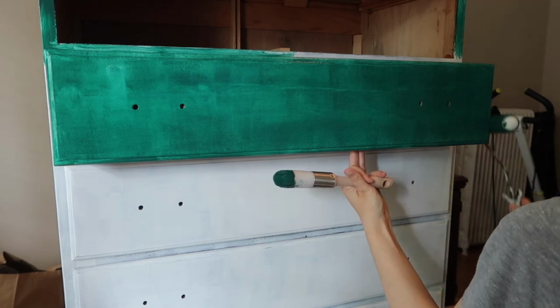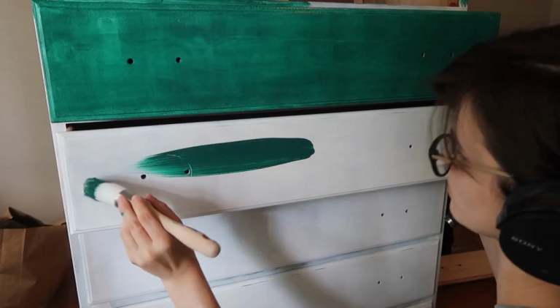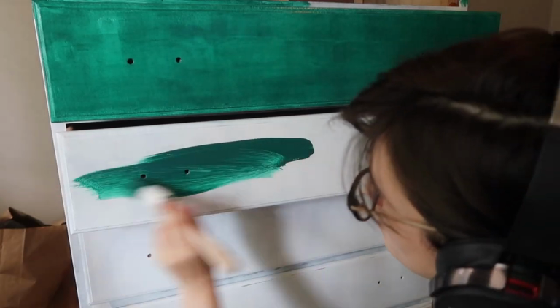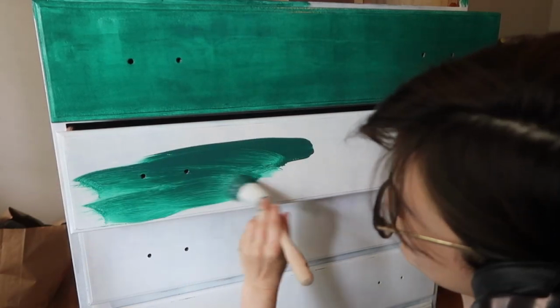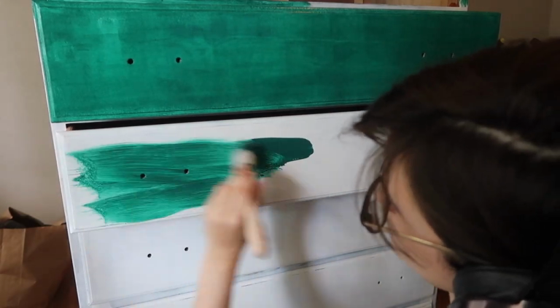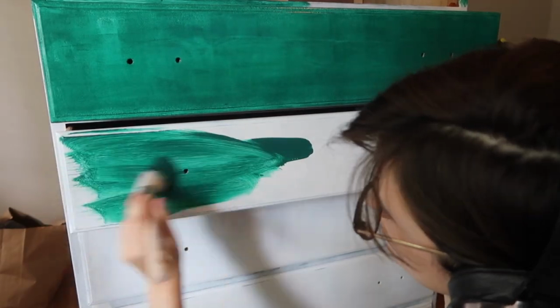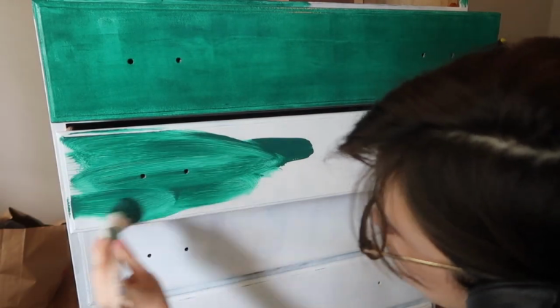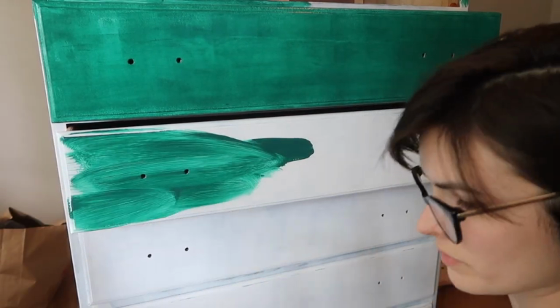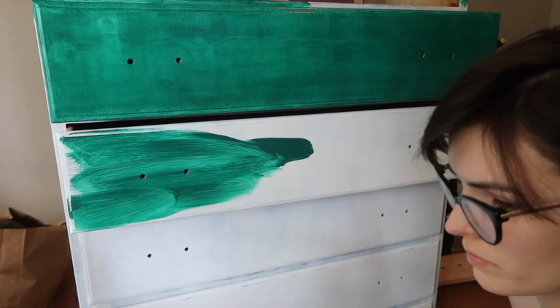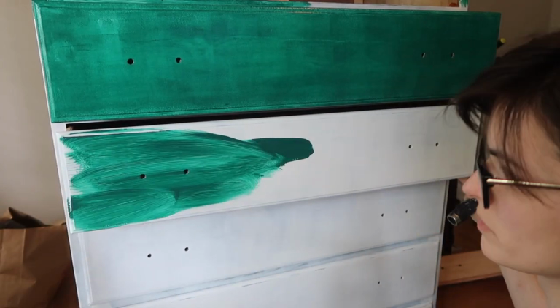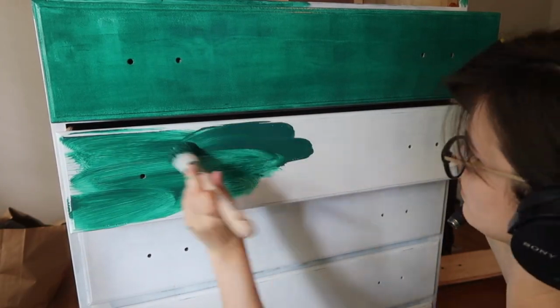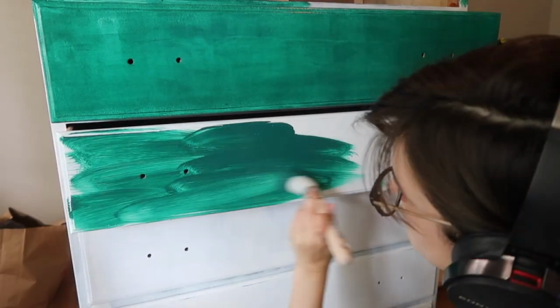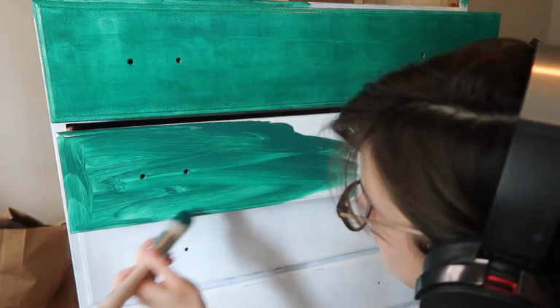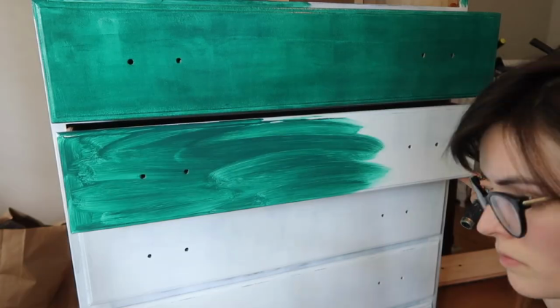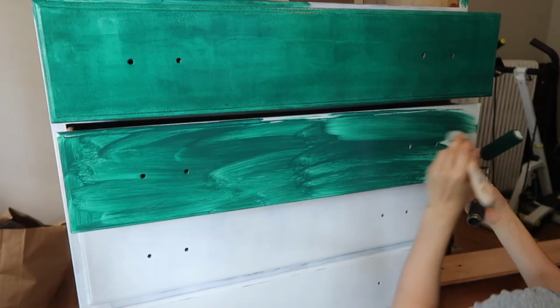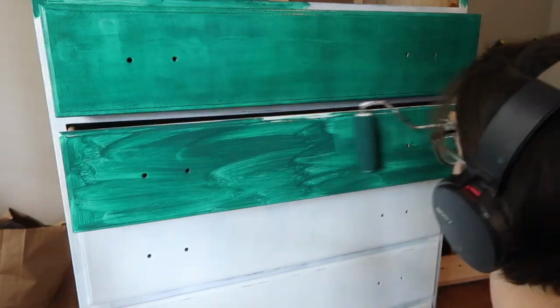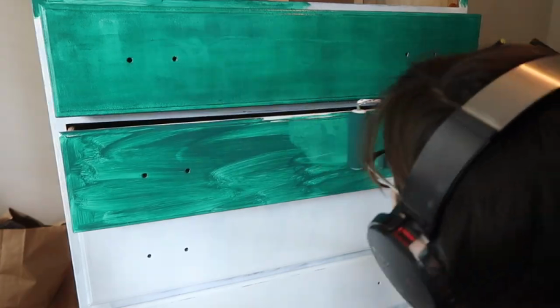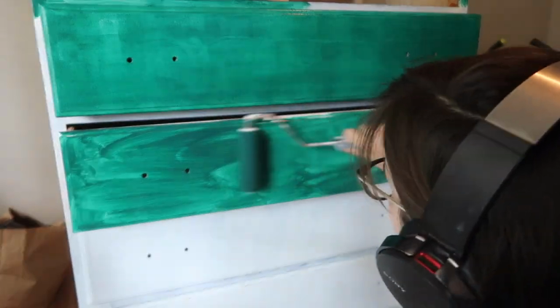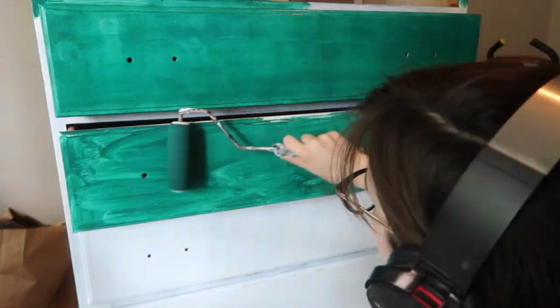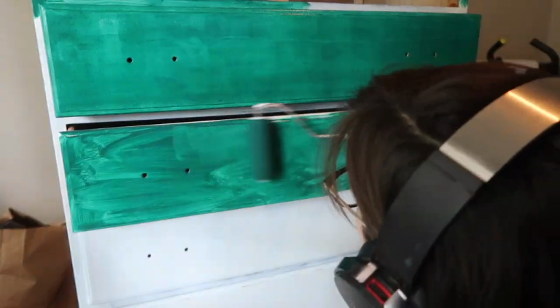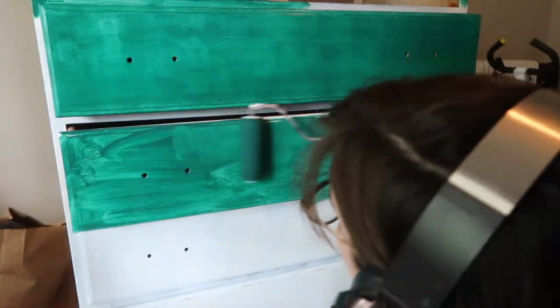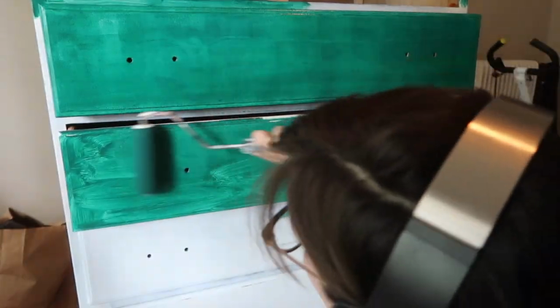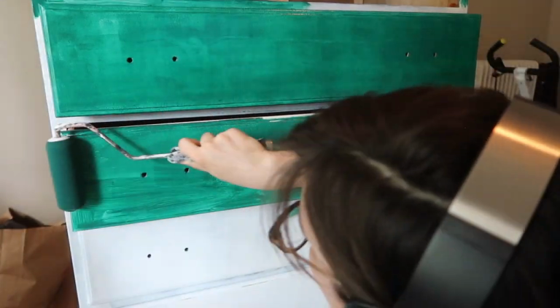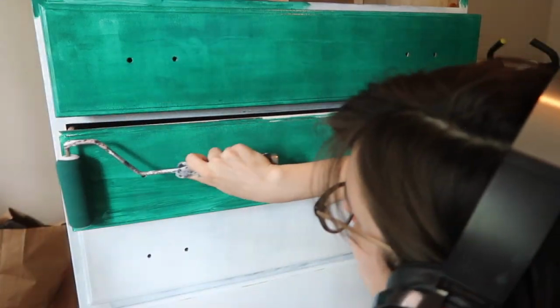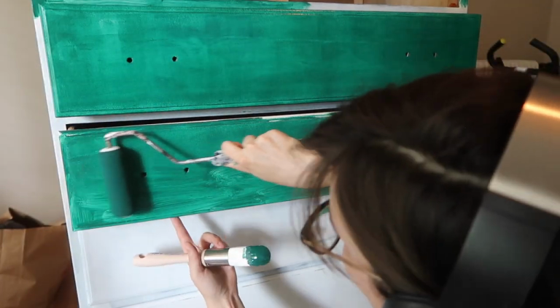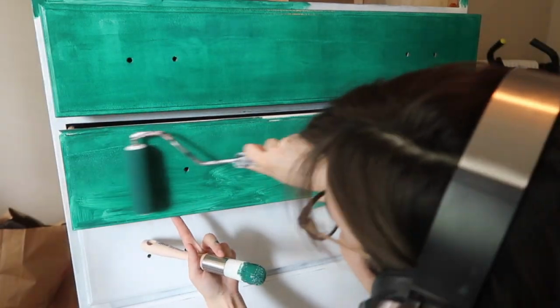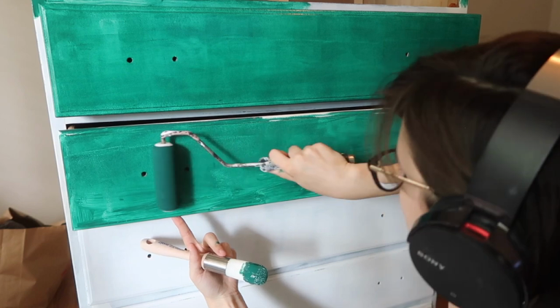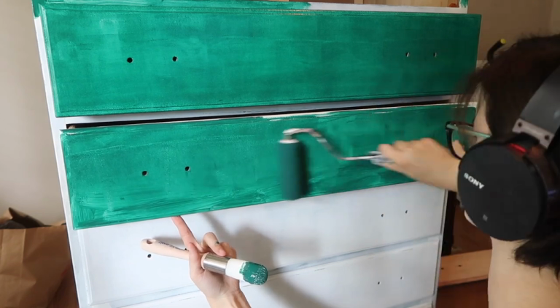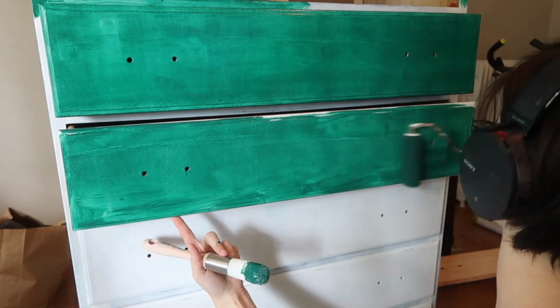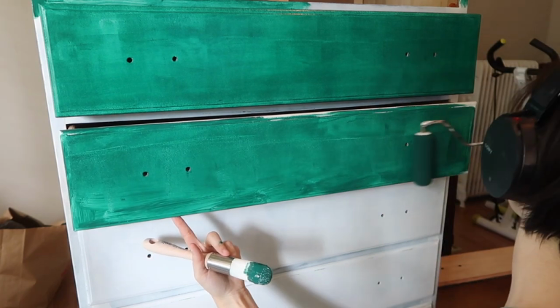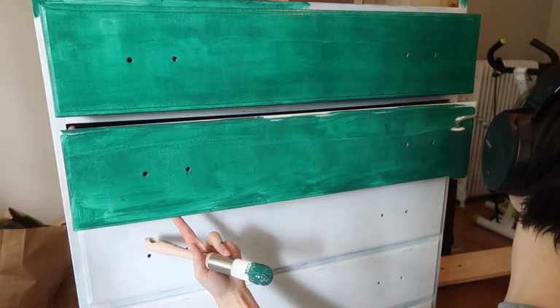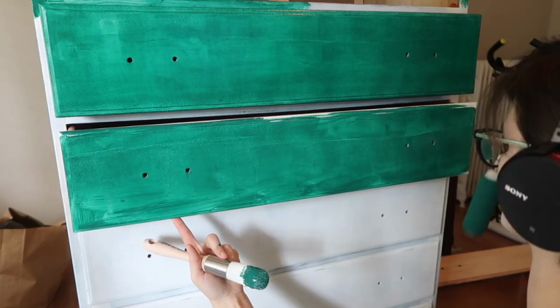The method I'm using is basically just getting all of the paint on the surface quickly with my brush and then coming back in with a foam roller to smooth everything out.